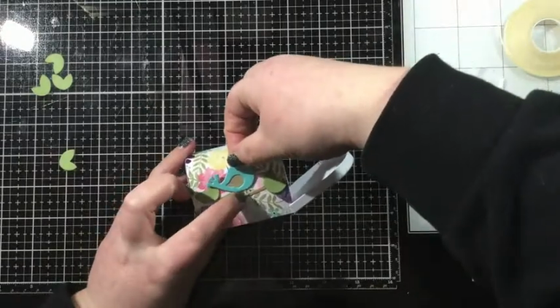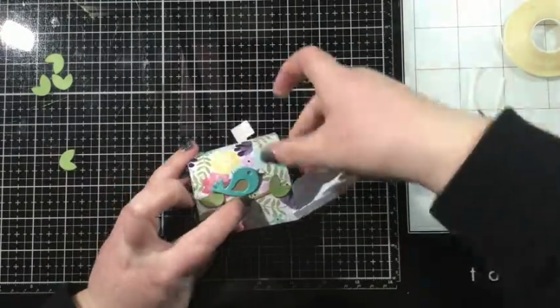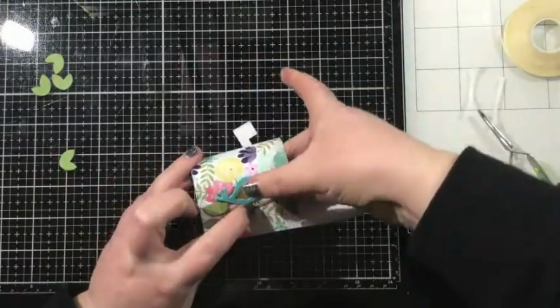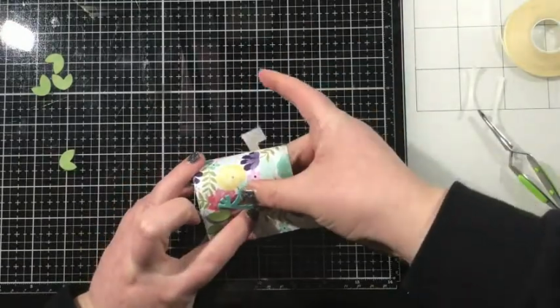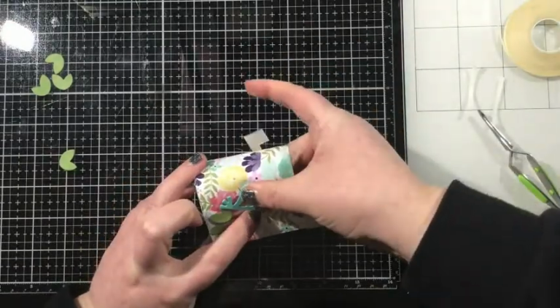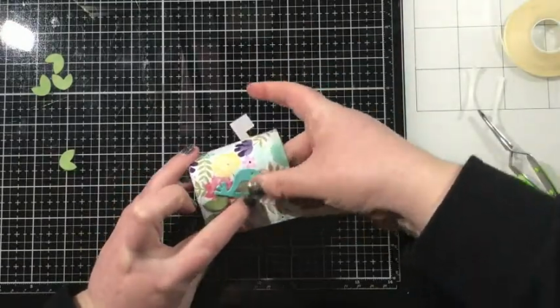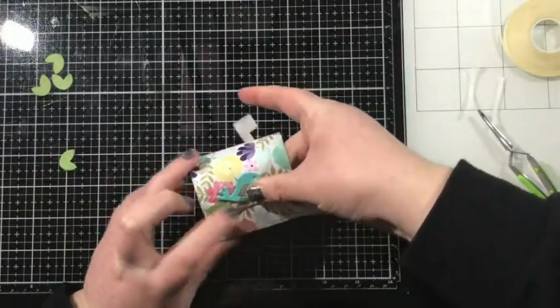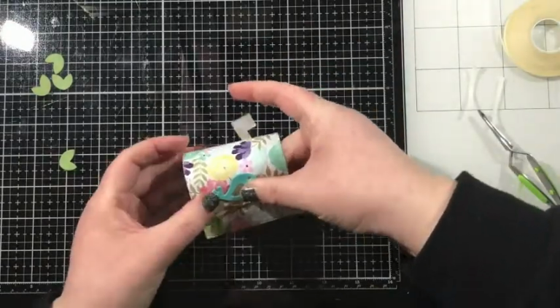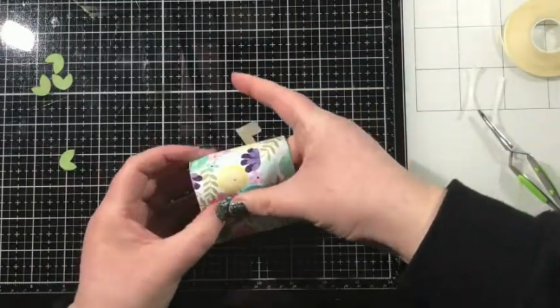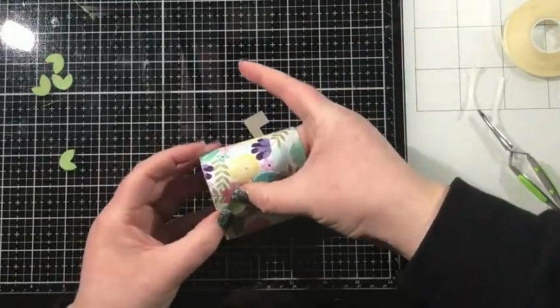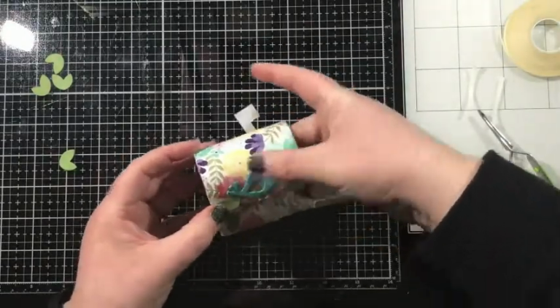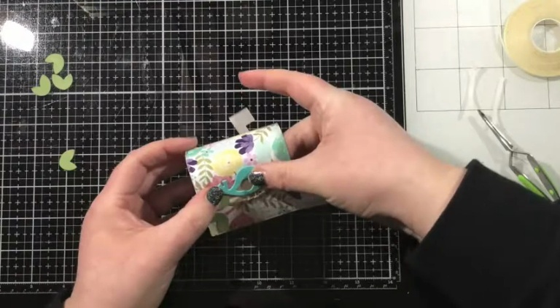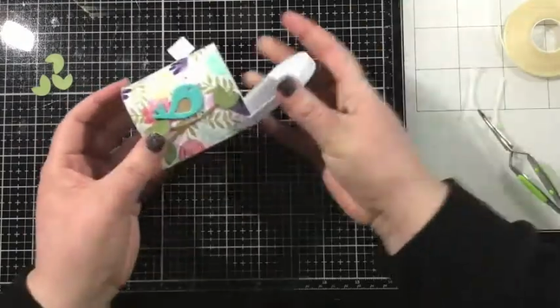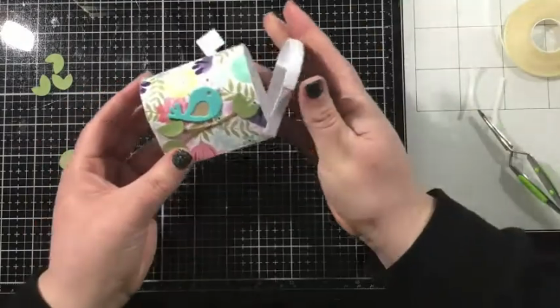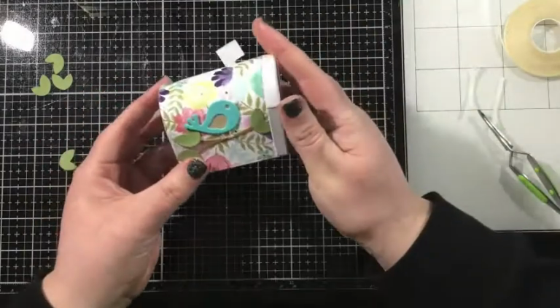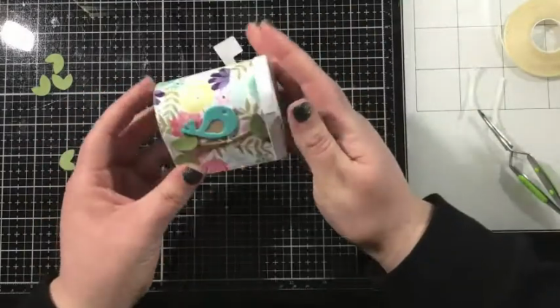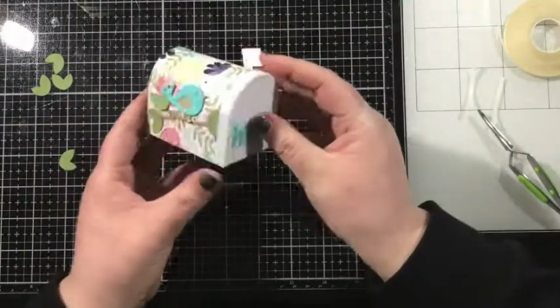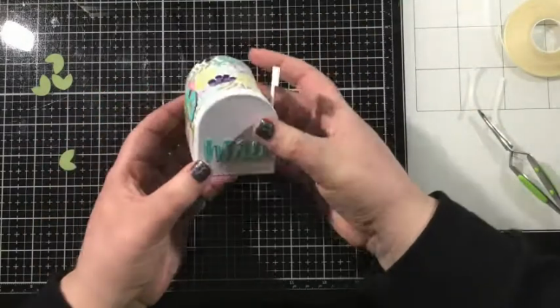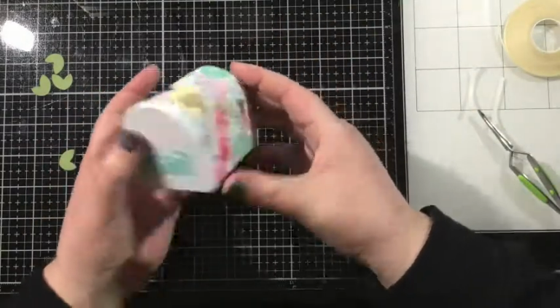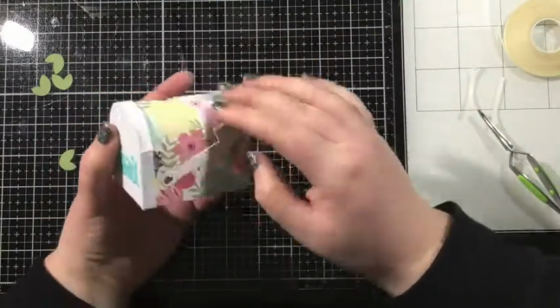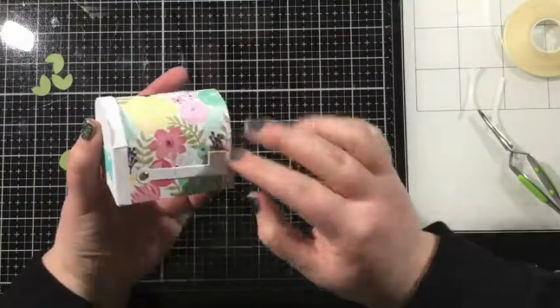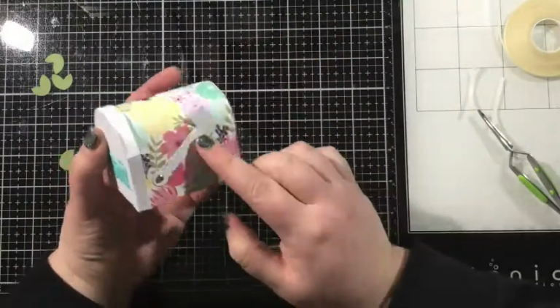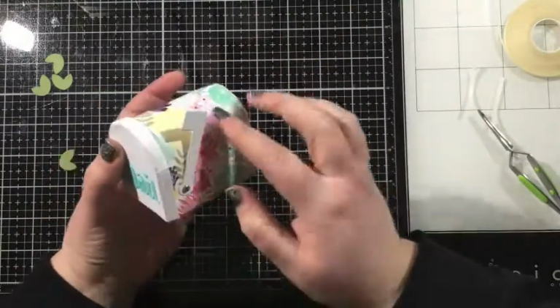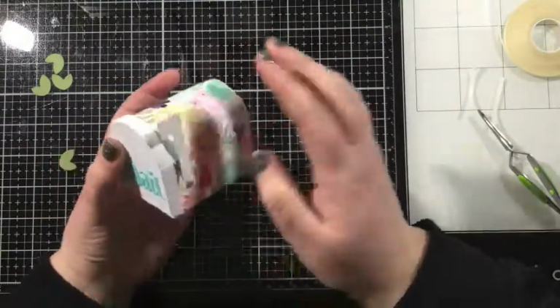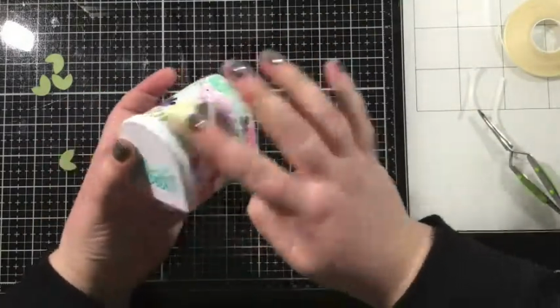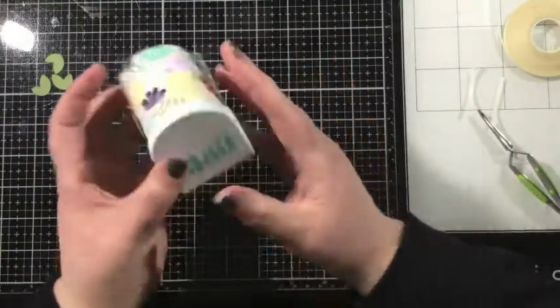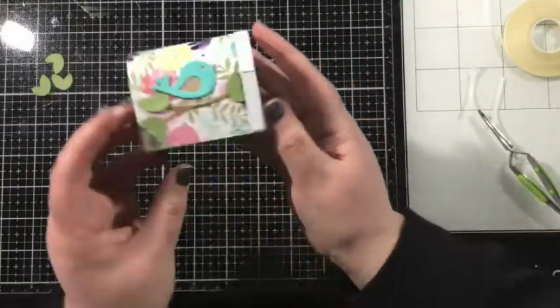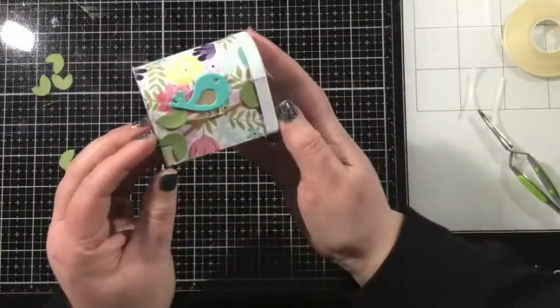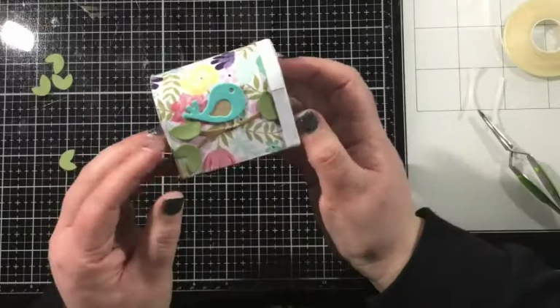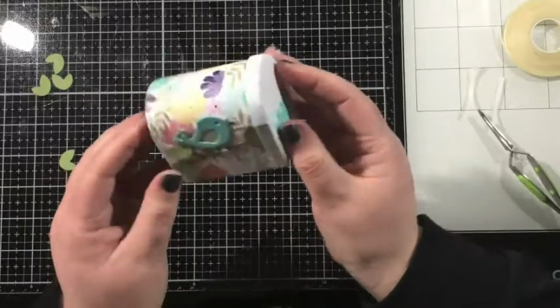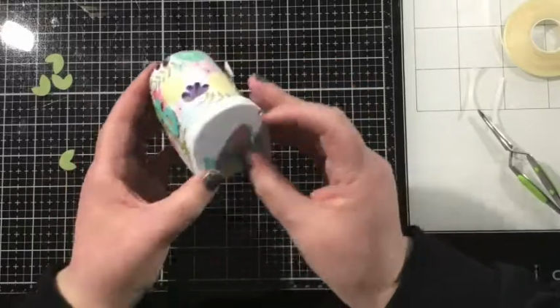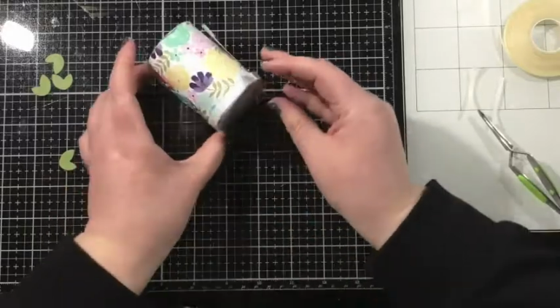I'm using some liquid adhesive and I'm adhering the branch along with some leaves and that little bird onto my mailbox — just a really simple embellishment.